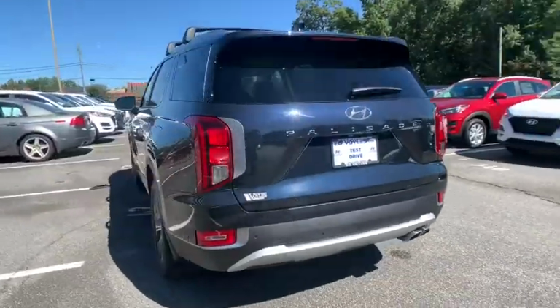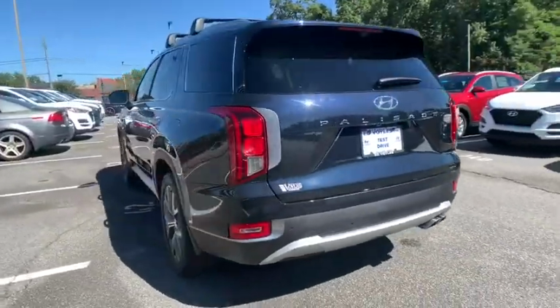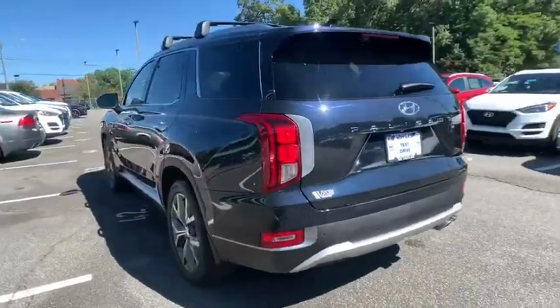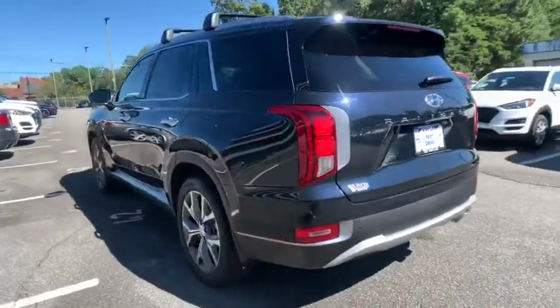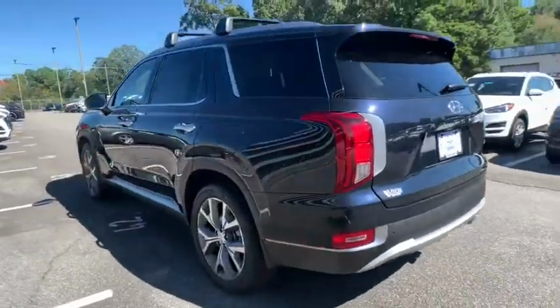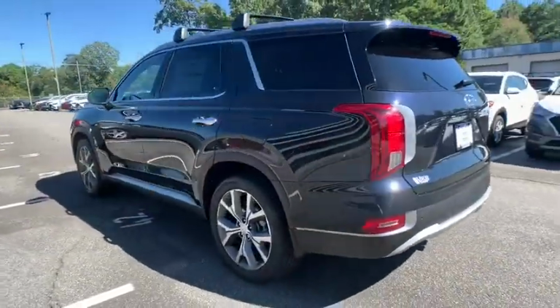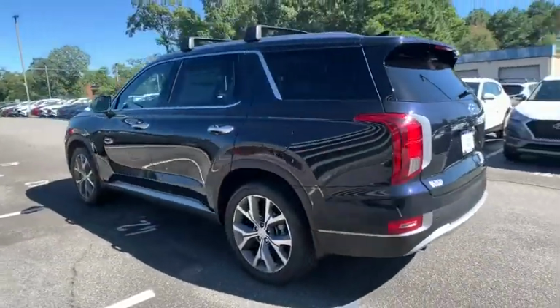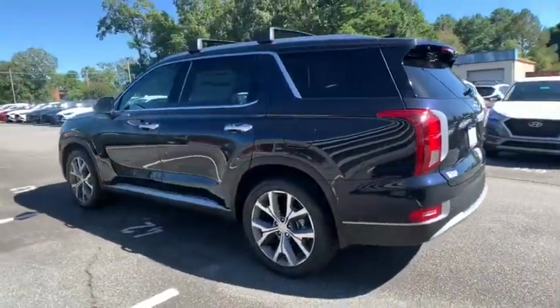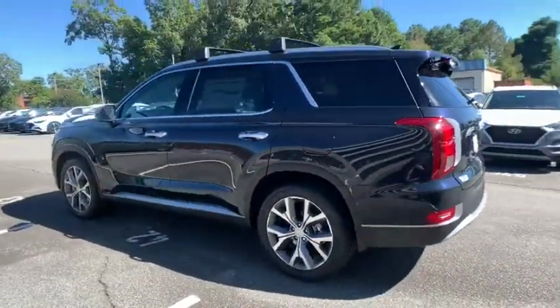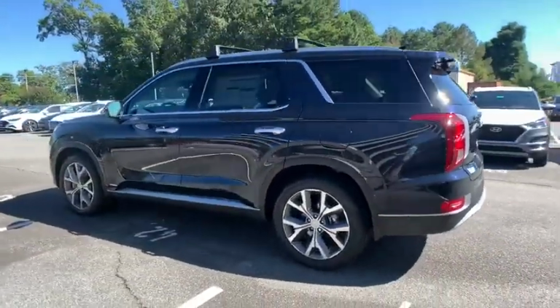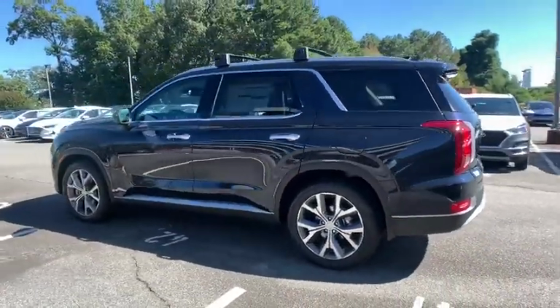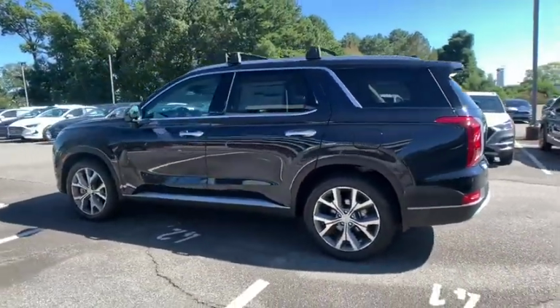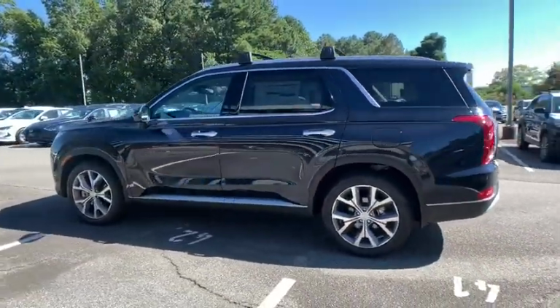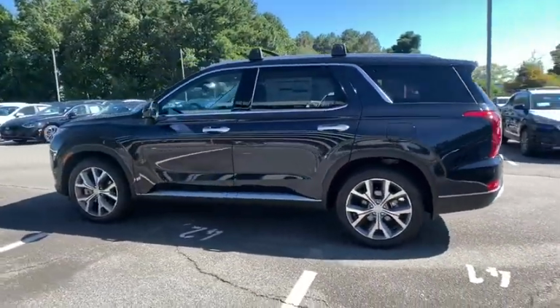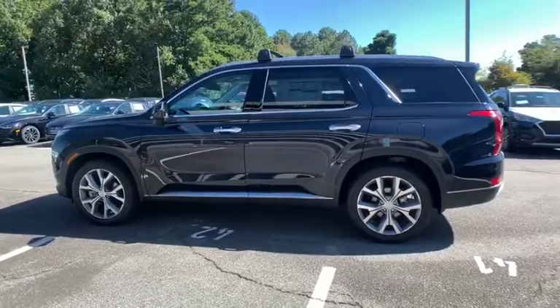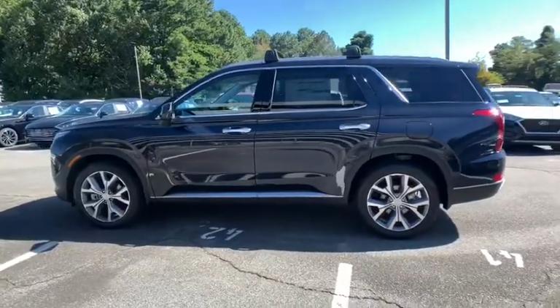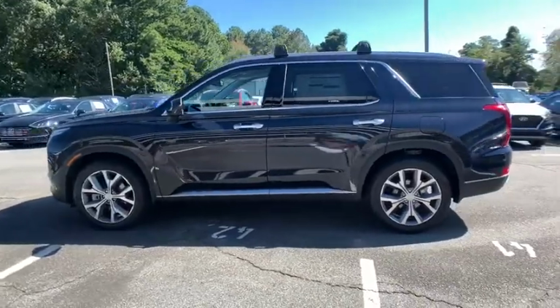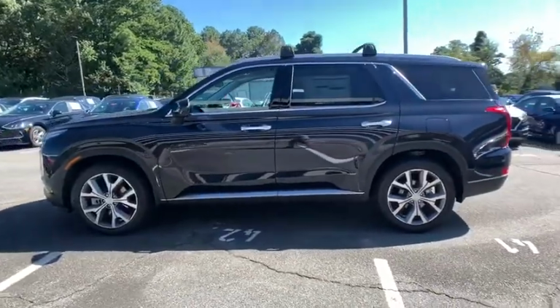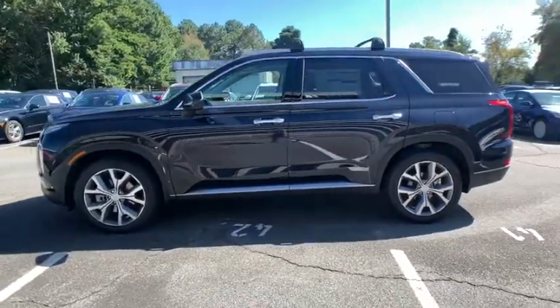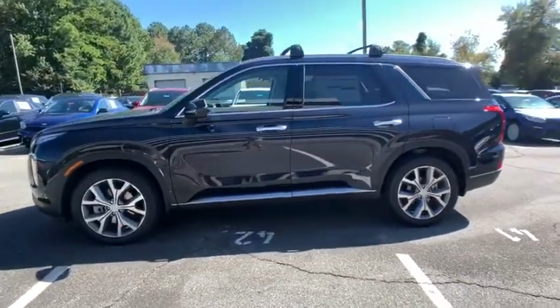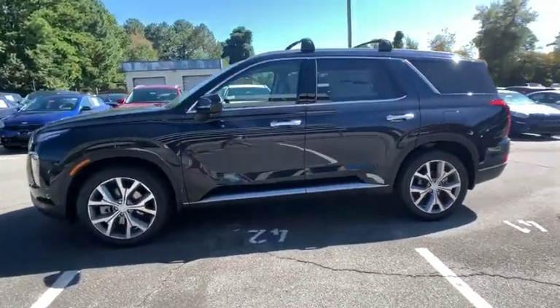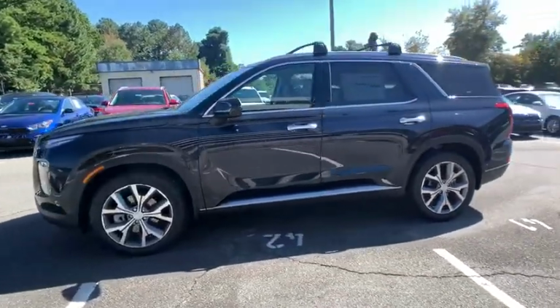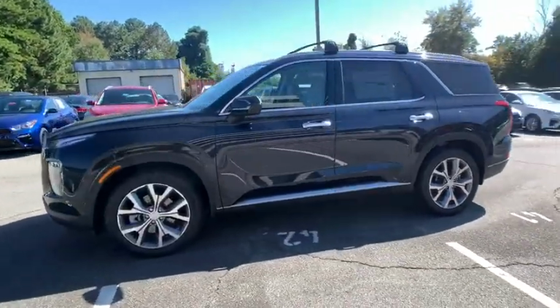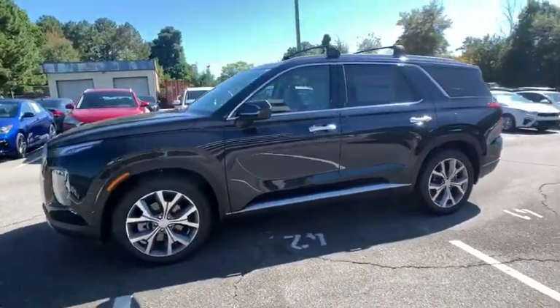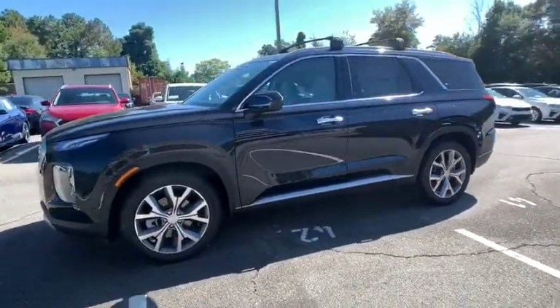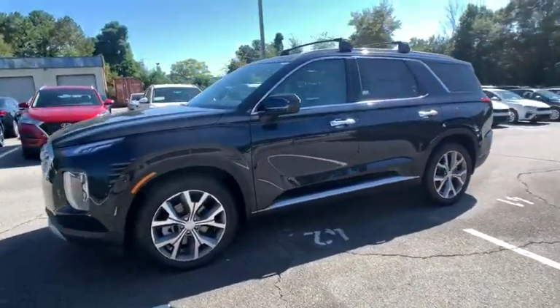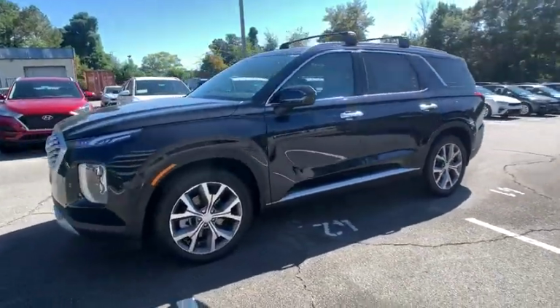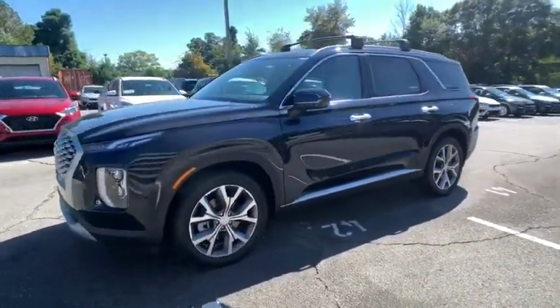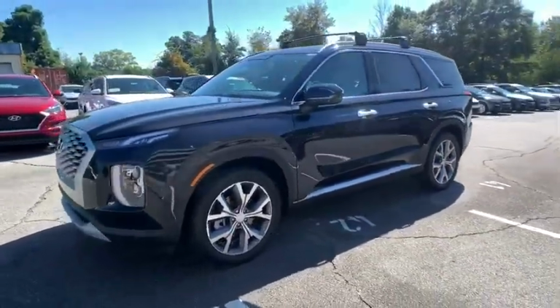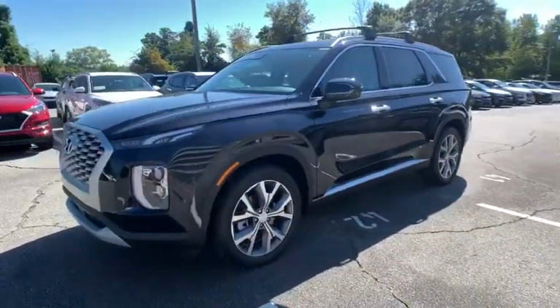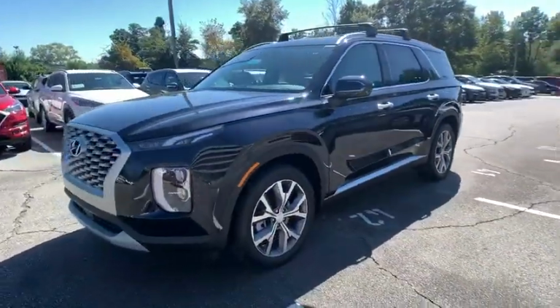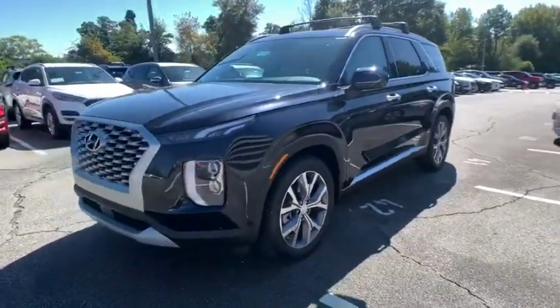Throw in all the additional technology features, and your family will be thrilled to ride around in style. Here are some of this vehicle's great options.